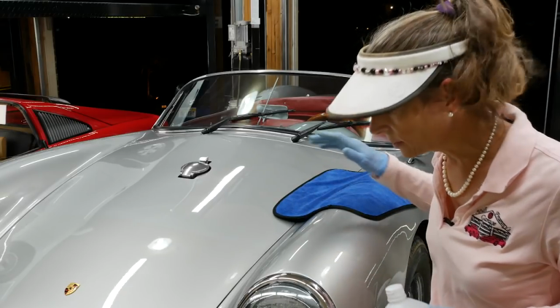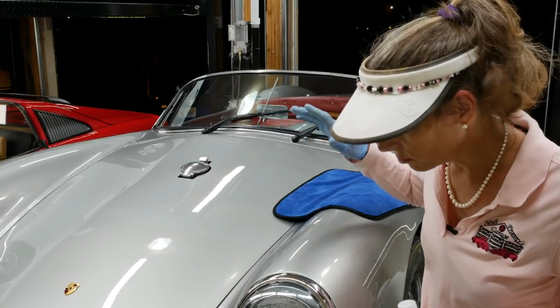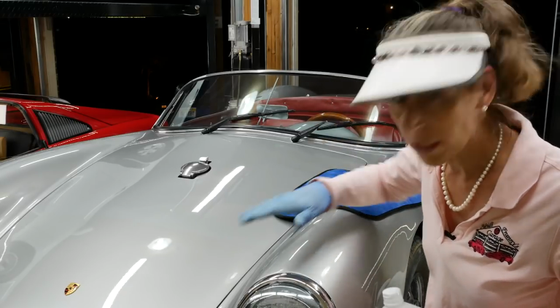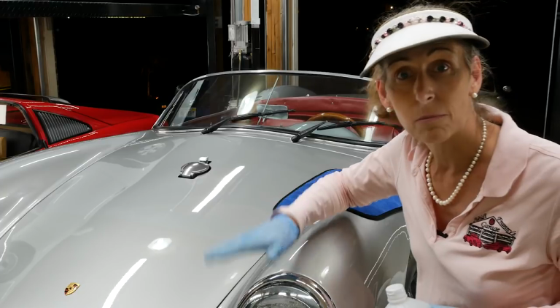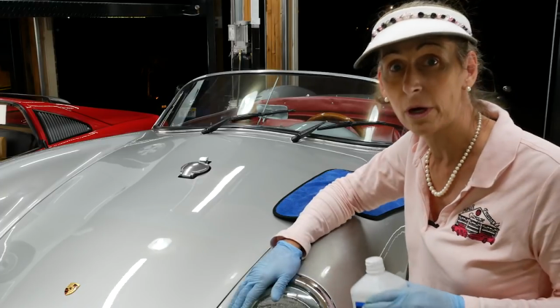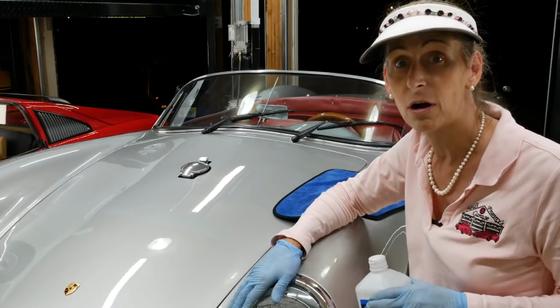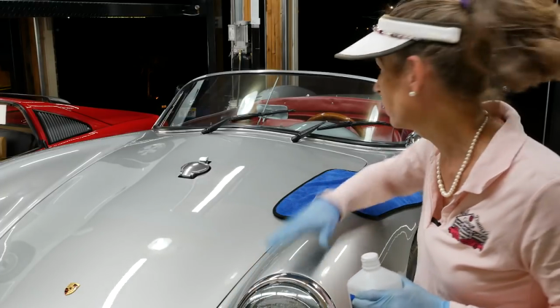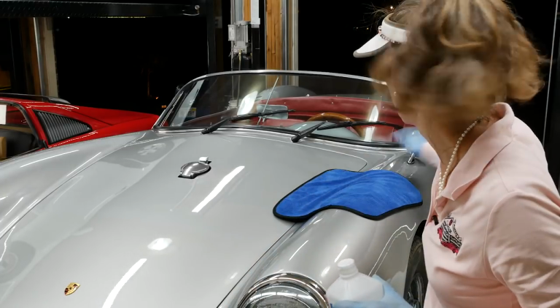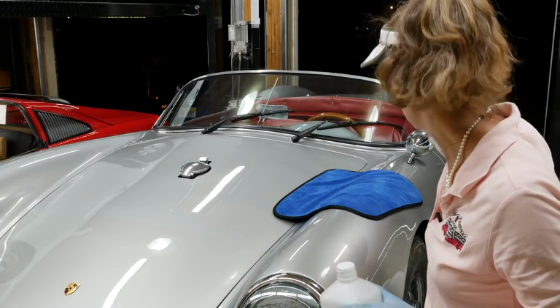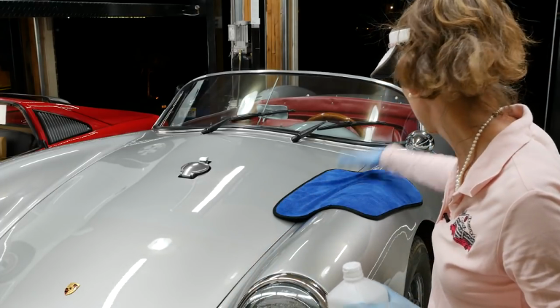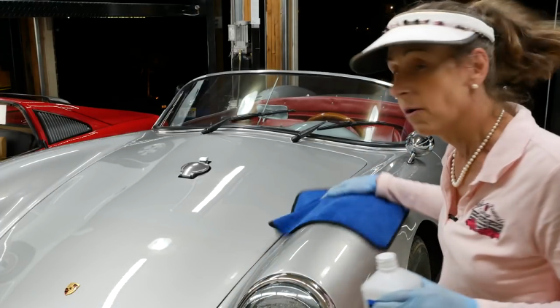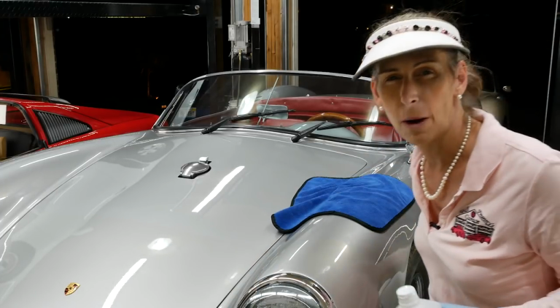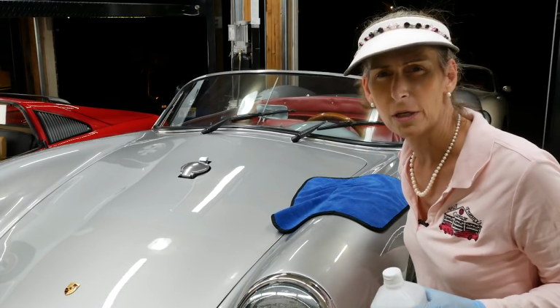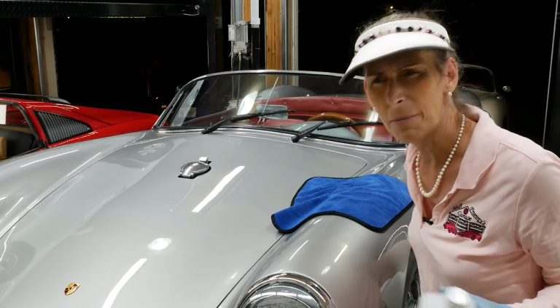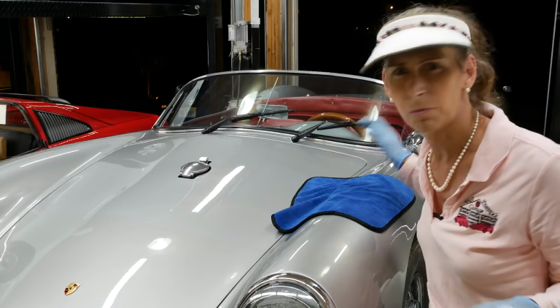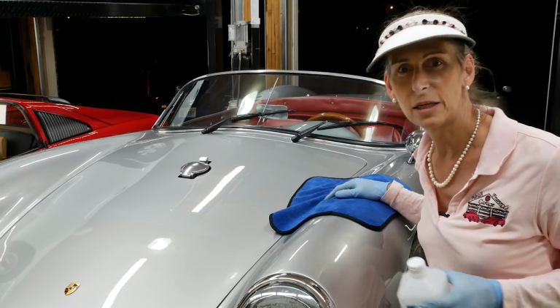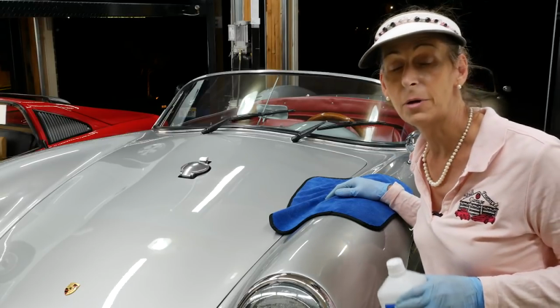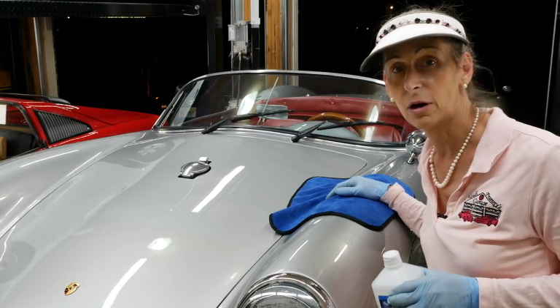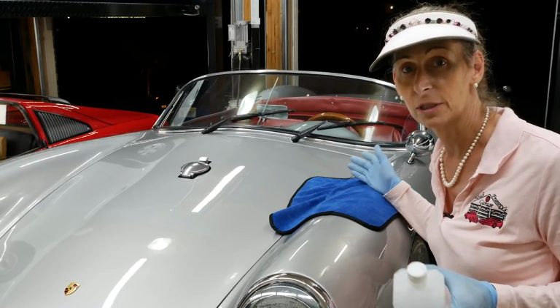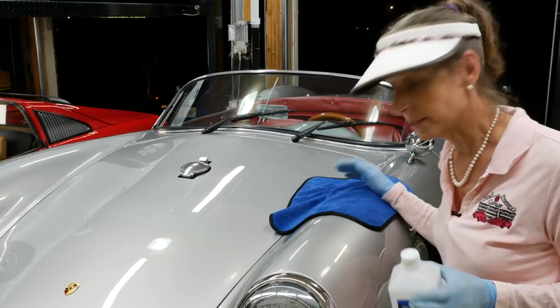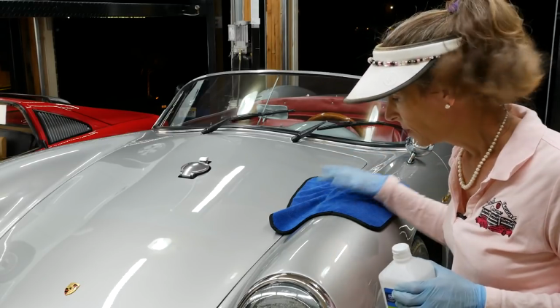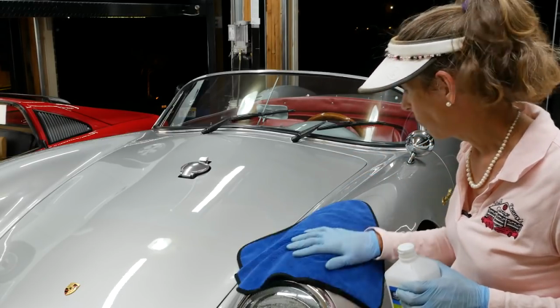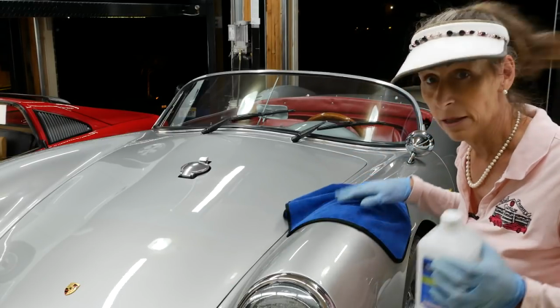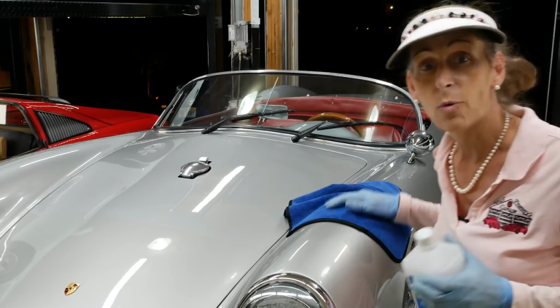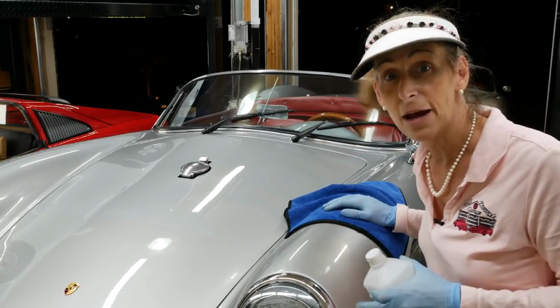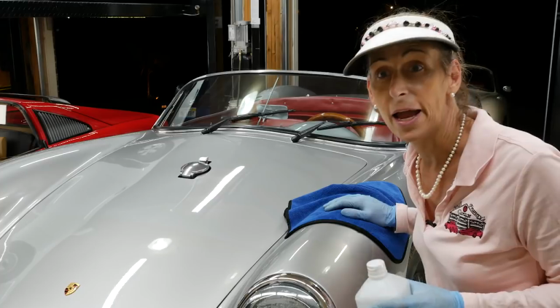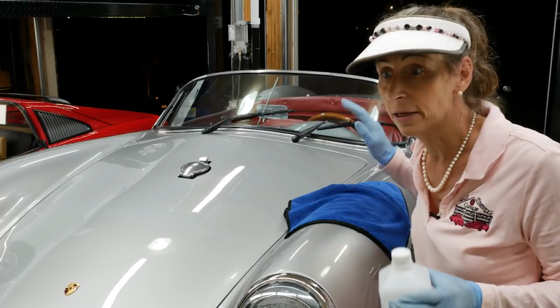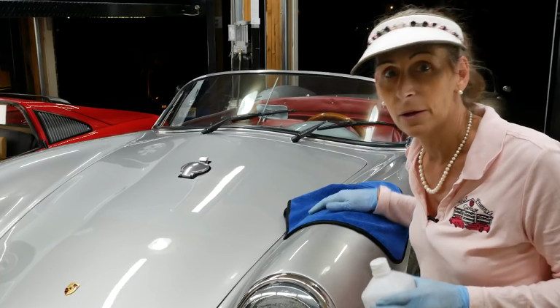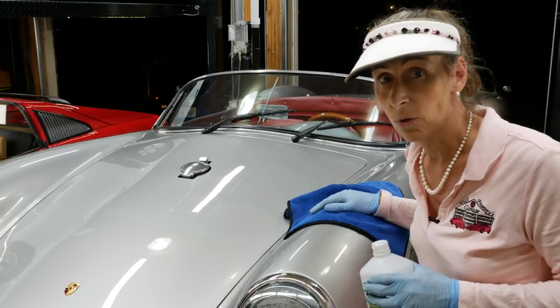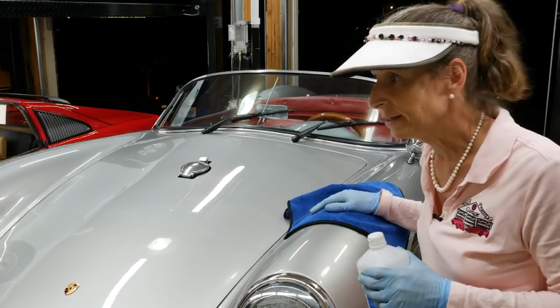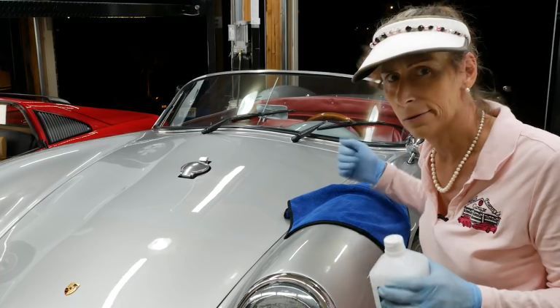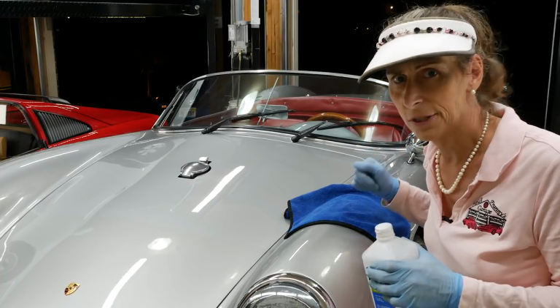I need to do the bright work on the car and a few other things. I want to do the rubber work as well — there's not much plastic or rubber on this car at all, which is kind of nice. So let me go ahead and wipe it down and then we'll get to waxing it and doing other stuff.